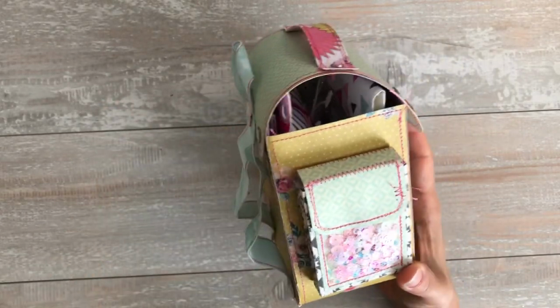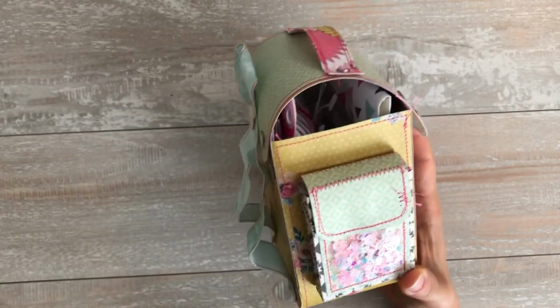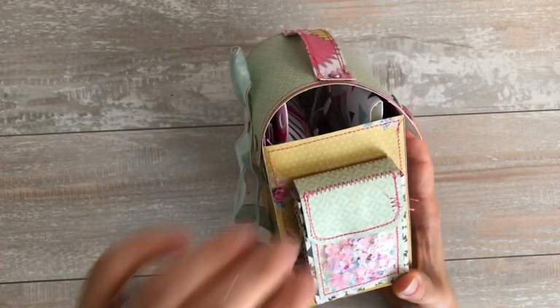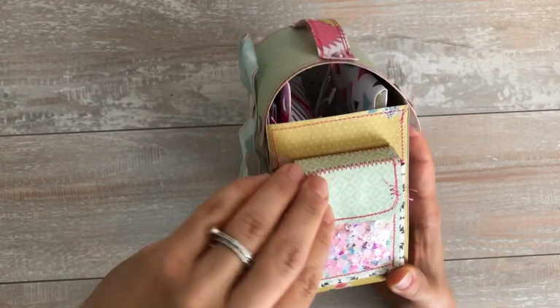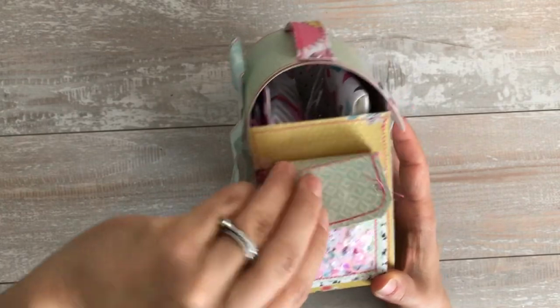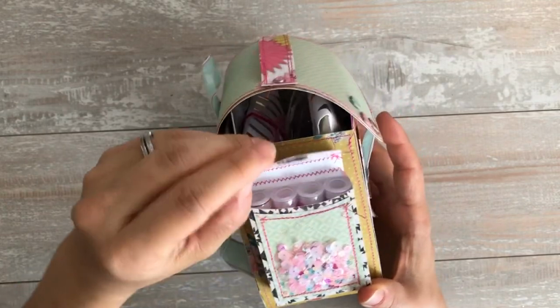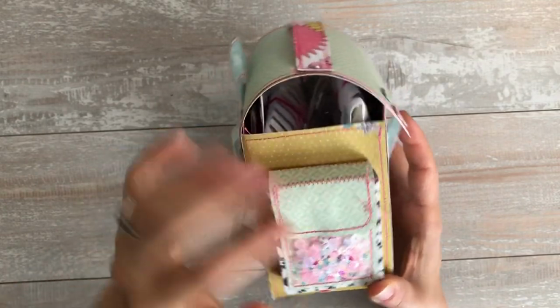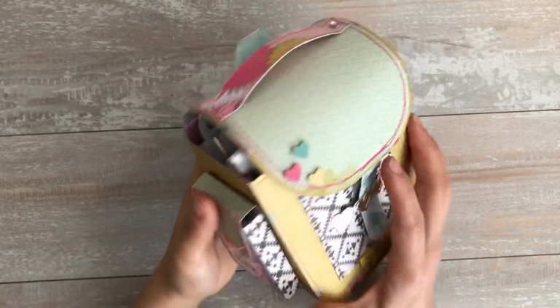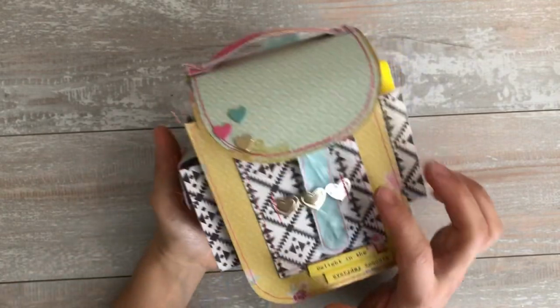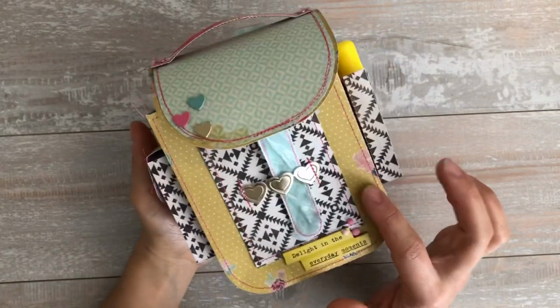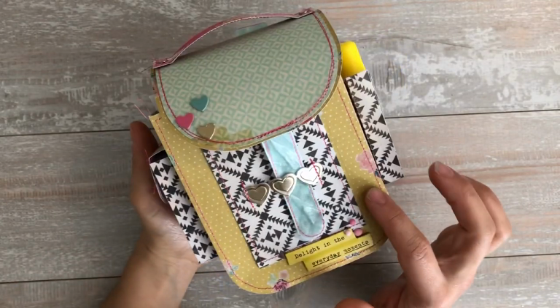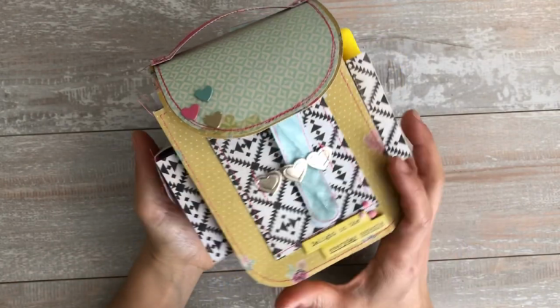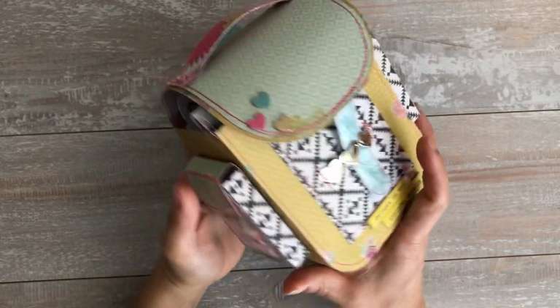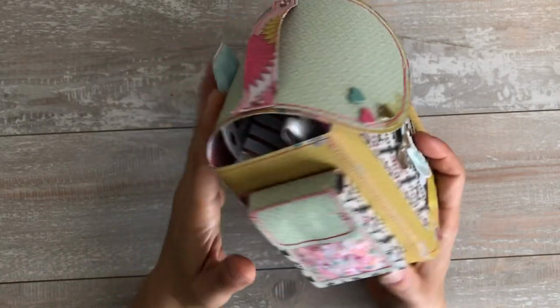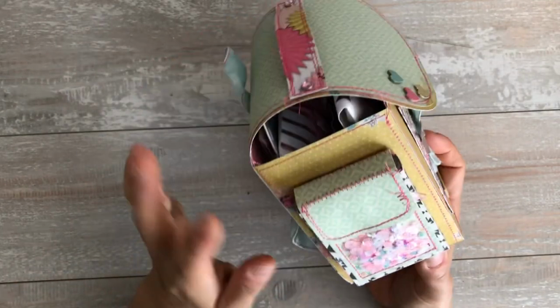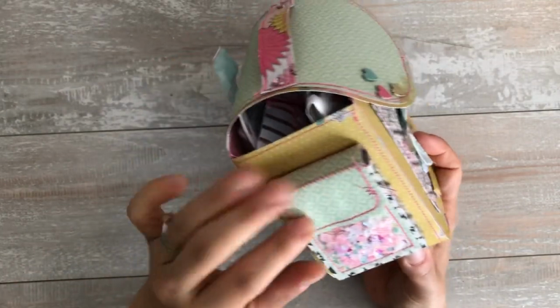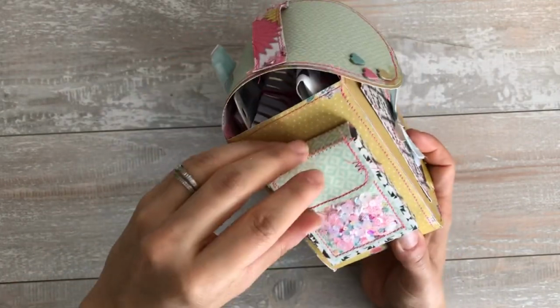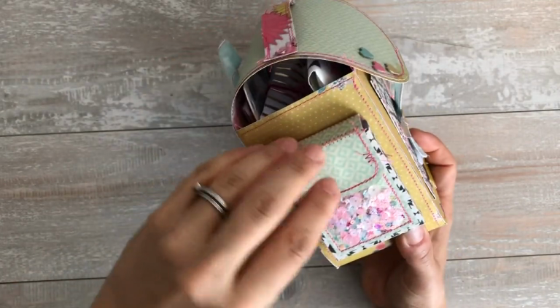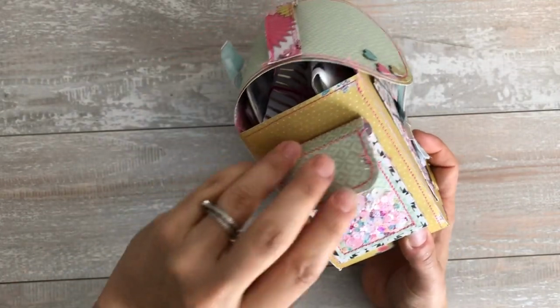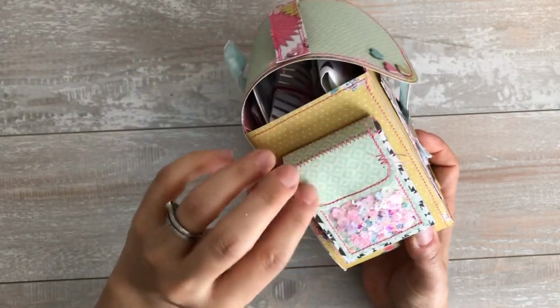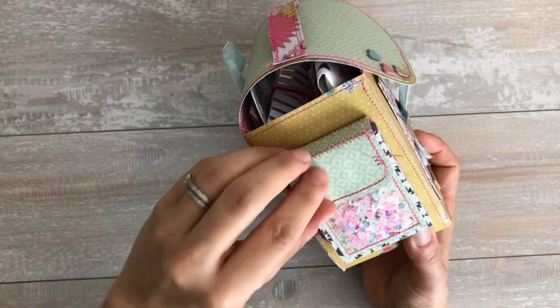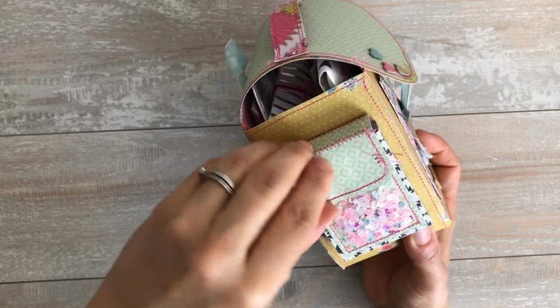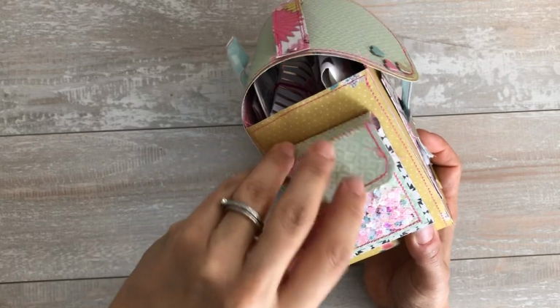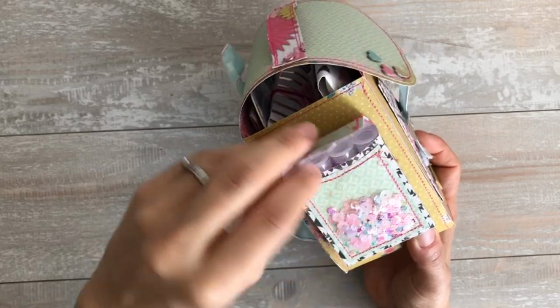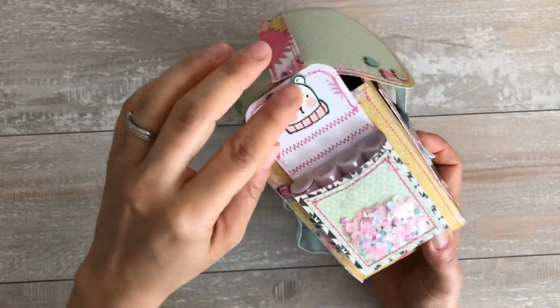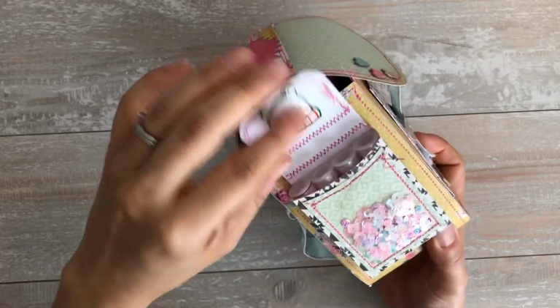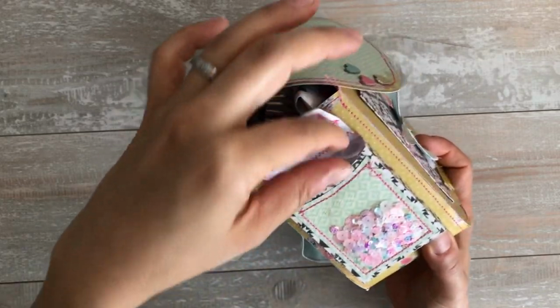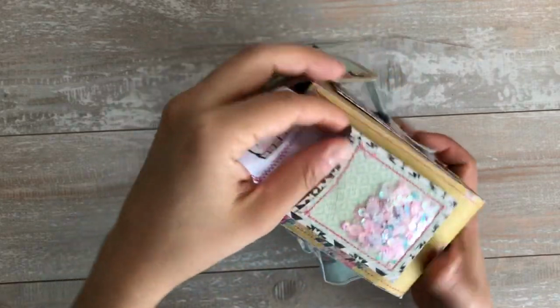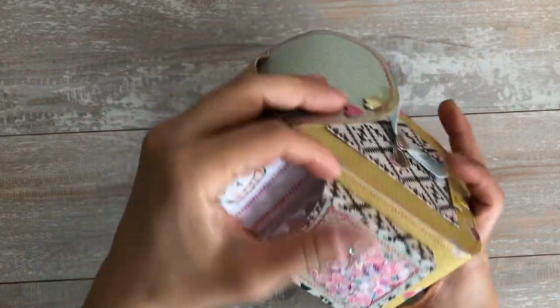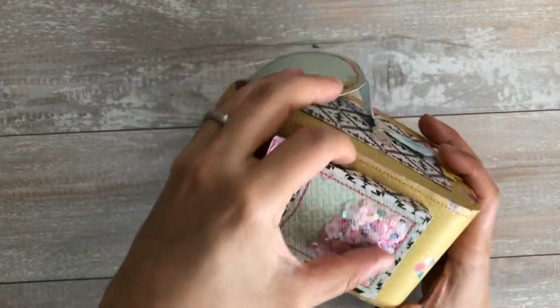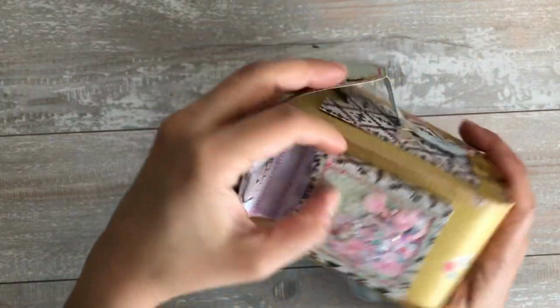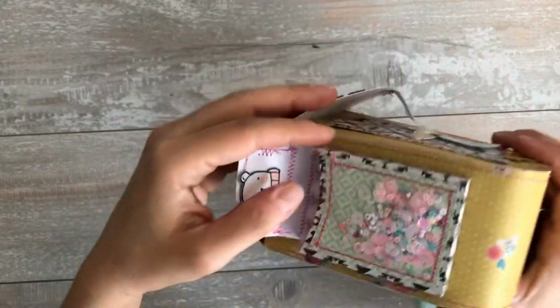But the SVG file, I'll try to link it if I can remember where I got it. But it's a really cute backpack. I added this little flap here — the flap was not on there. And in the shaker pocket,